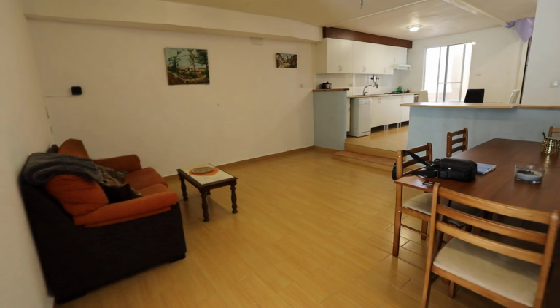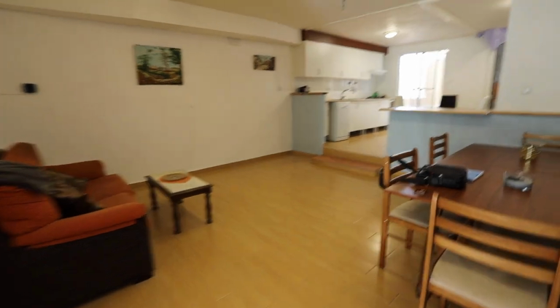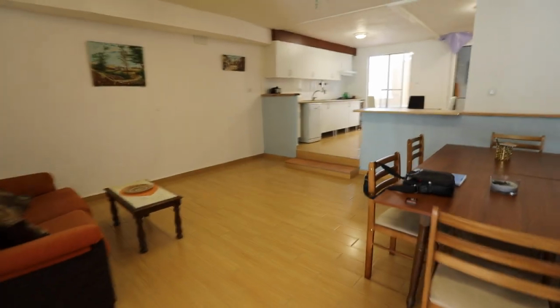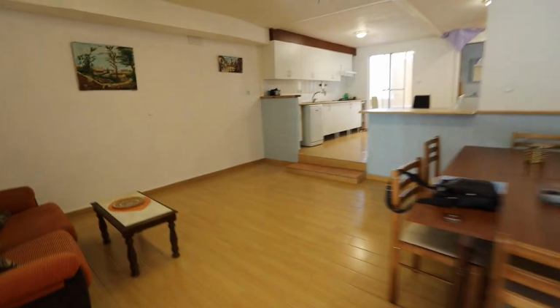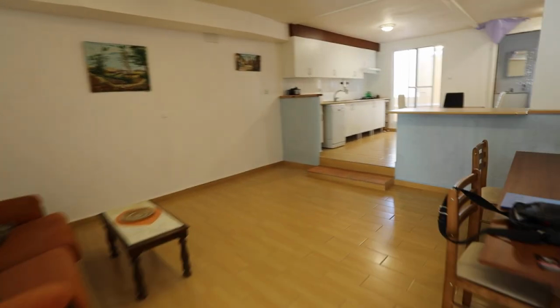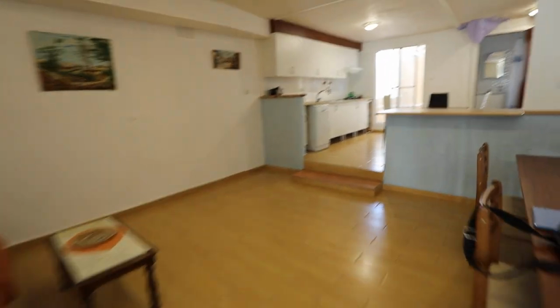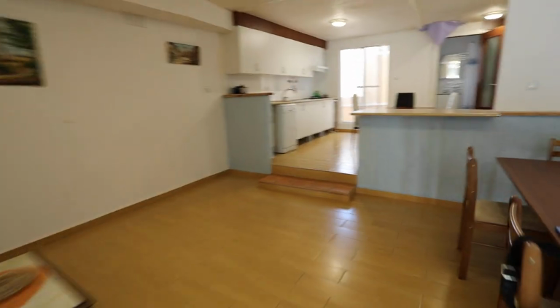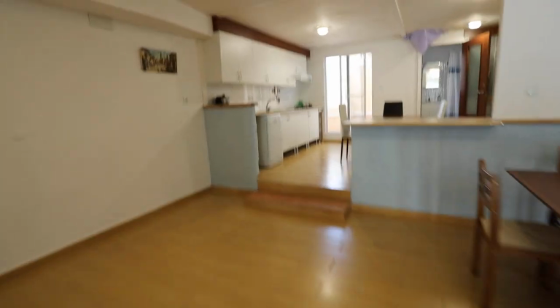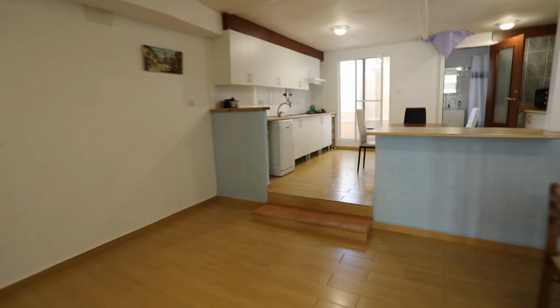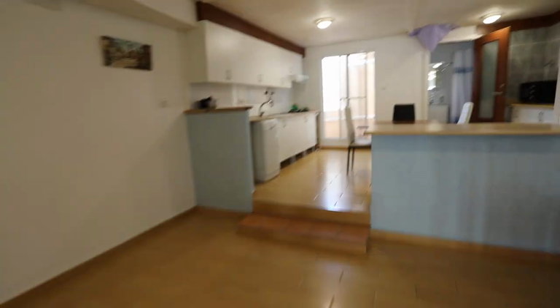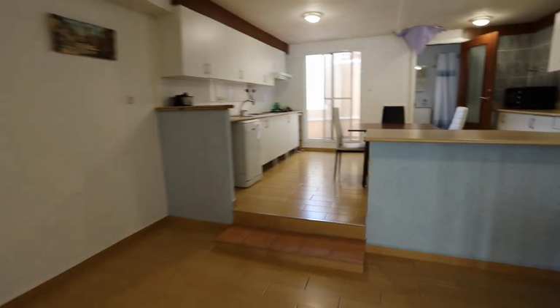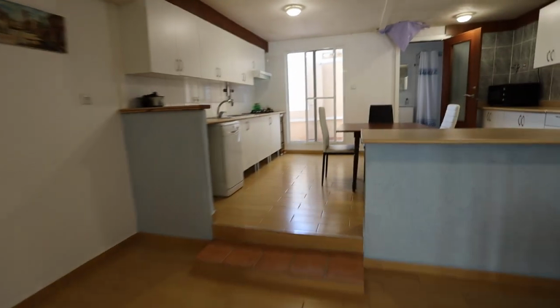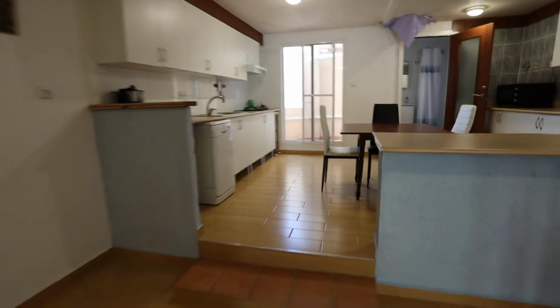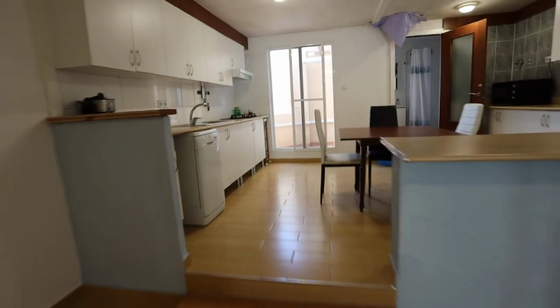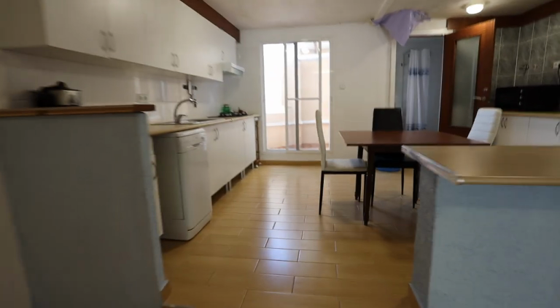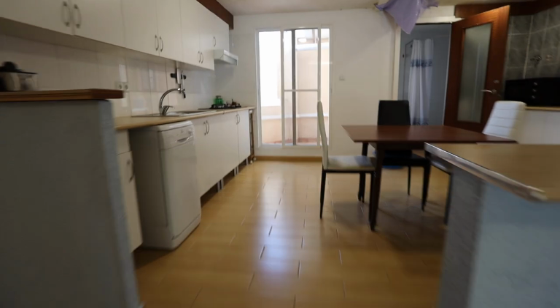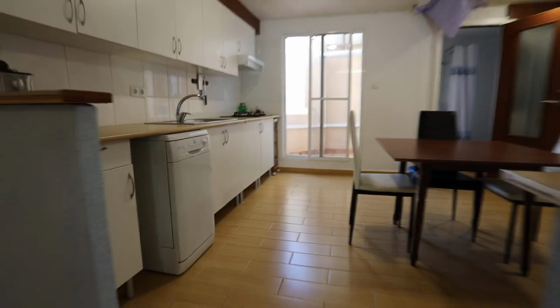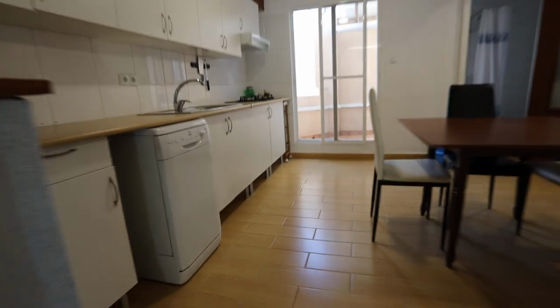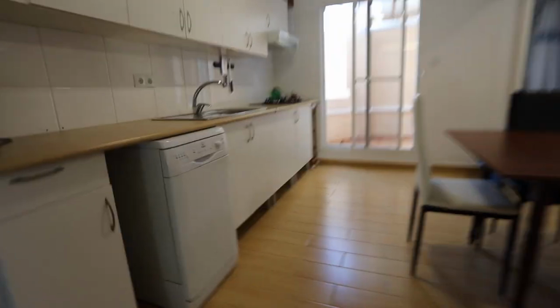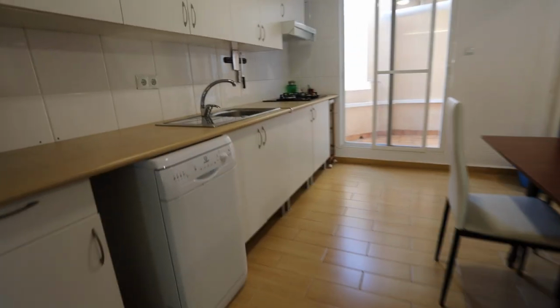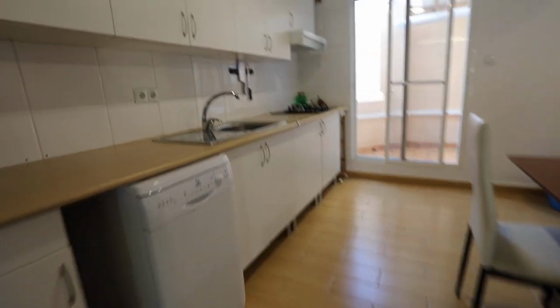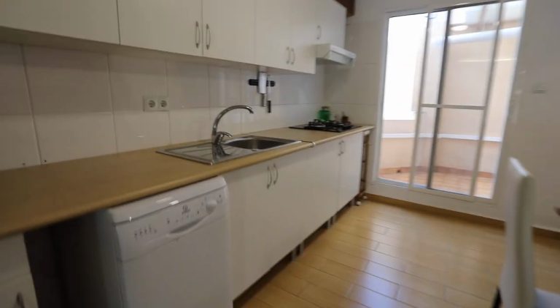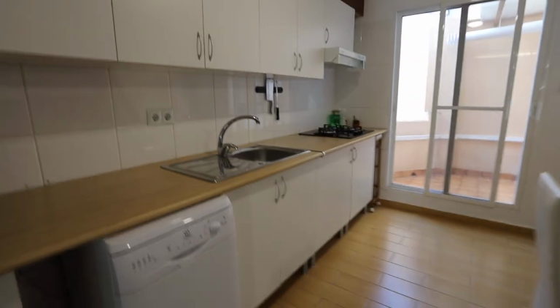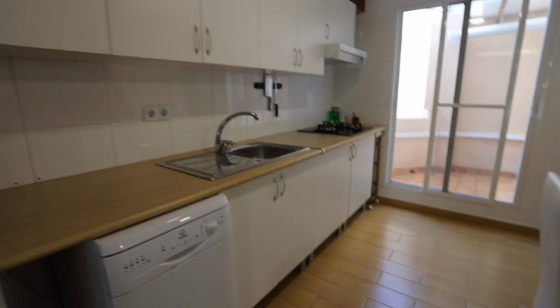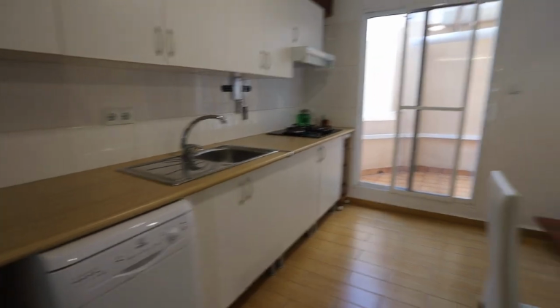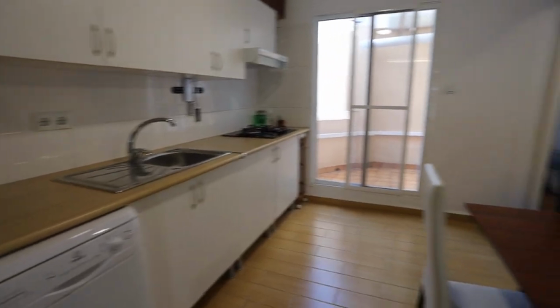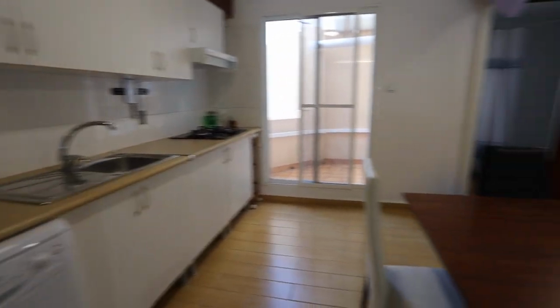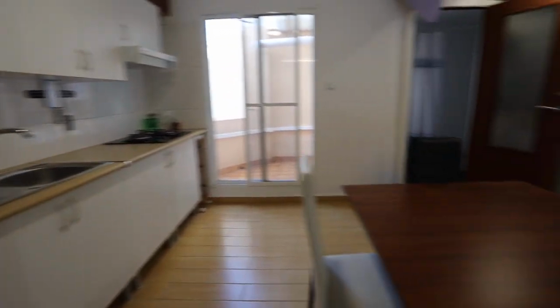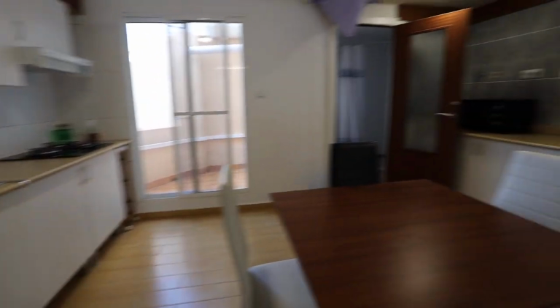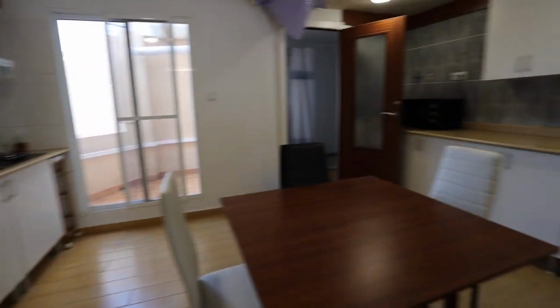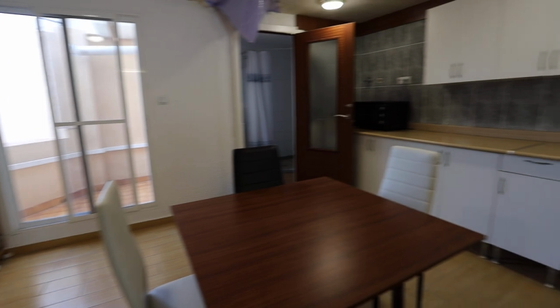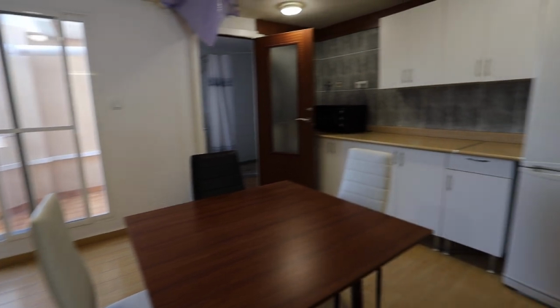So good-sized lounge, dining area, kitchen breakfast room here — very, very good size. I'm actually kind of excited by this.